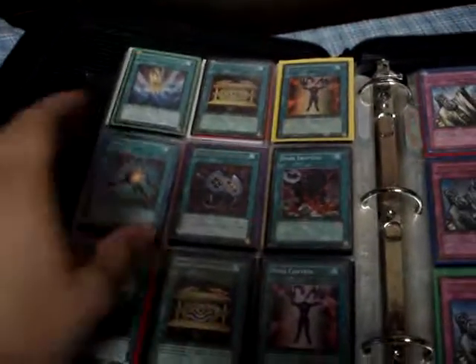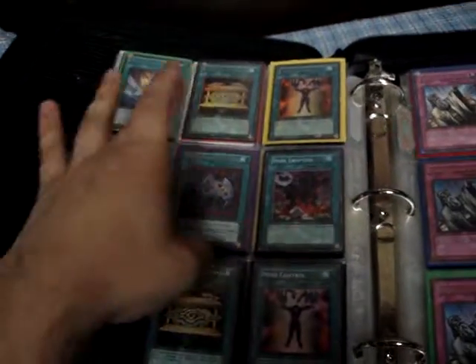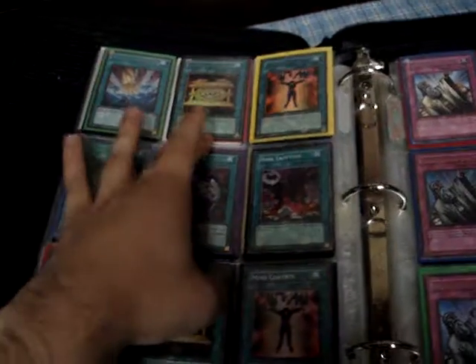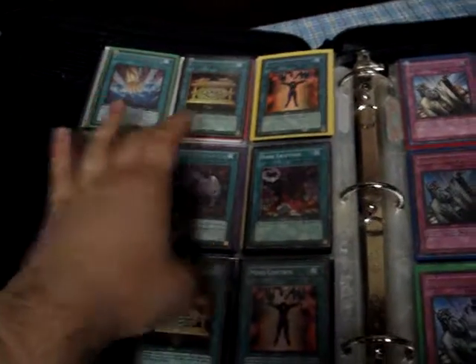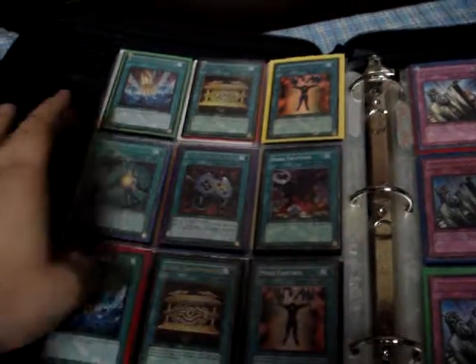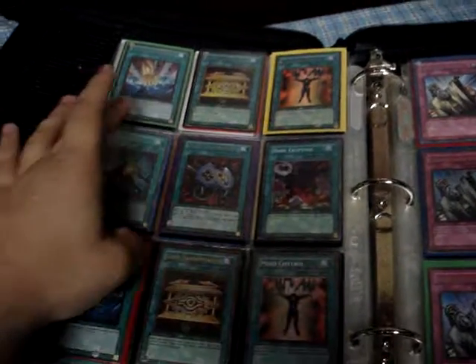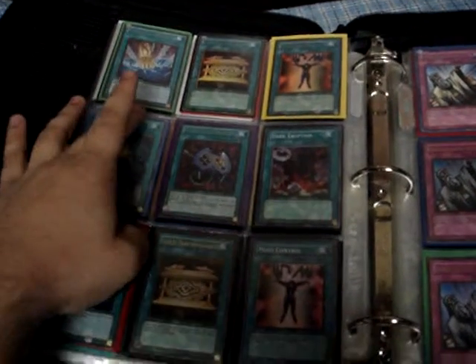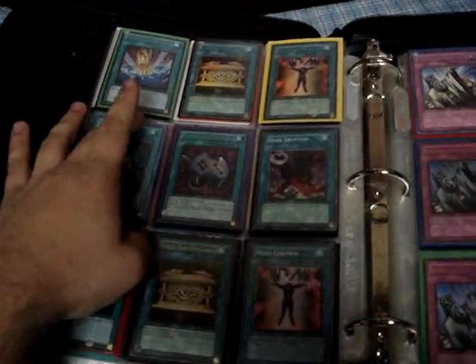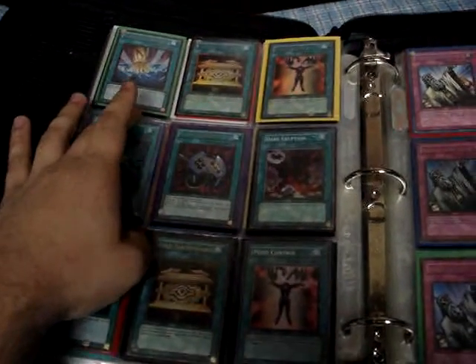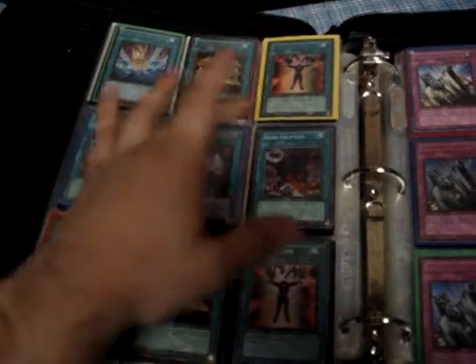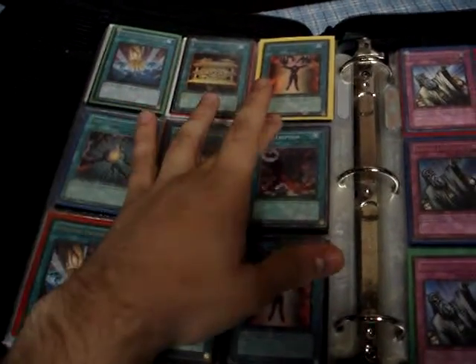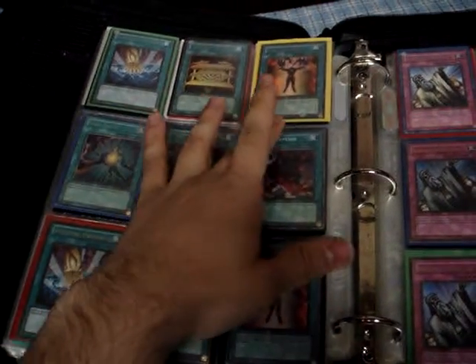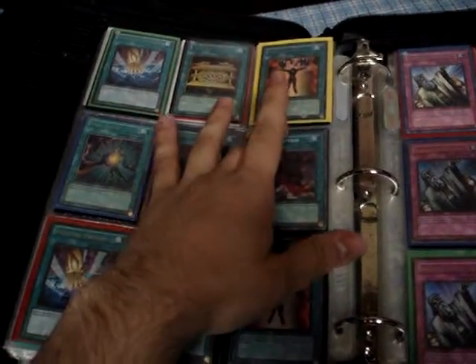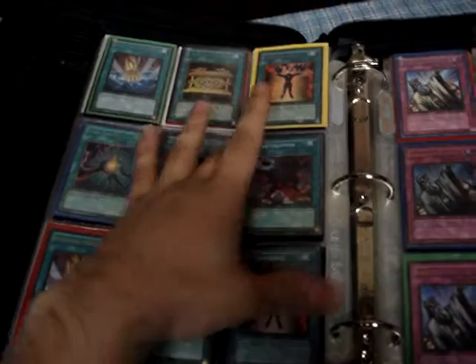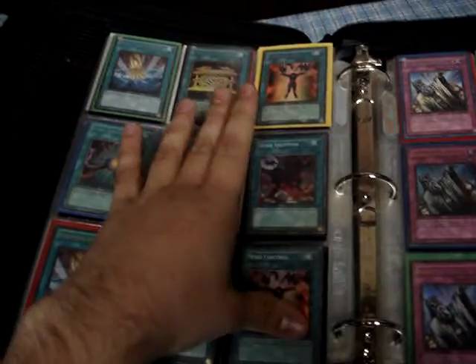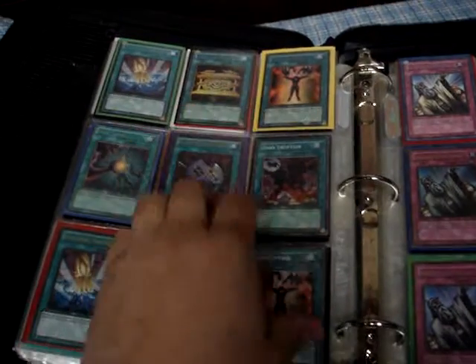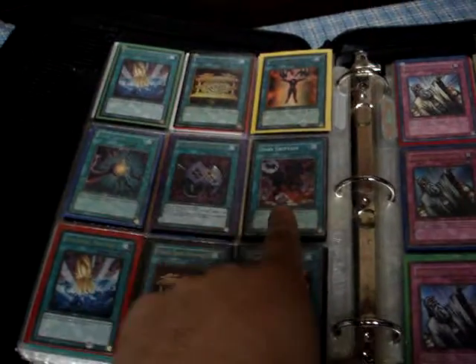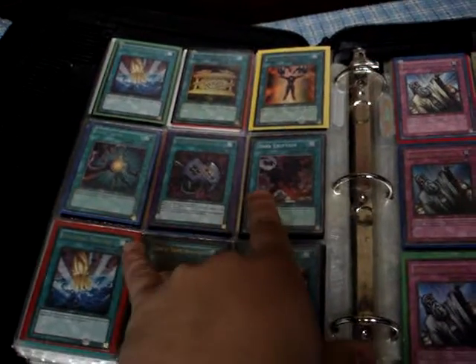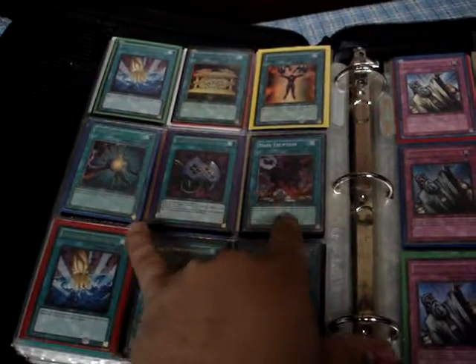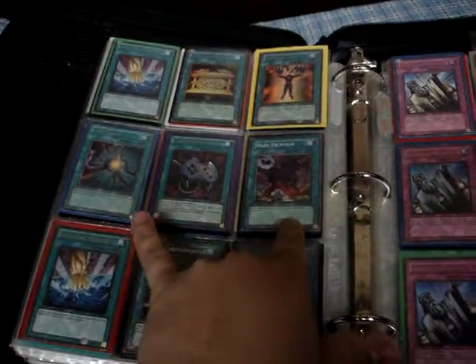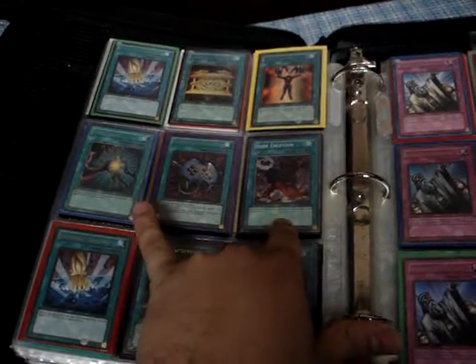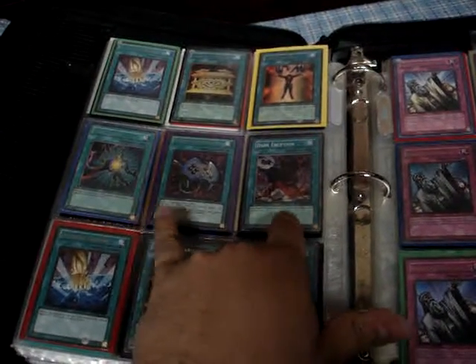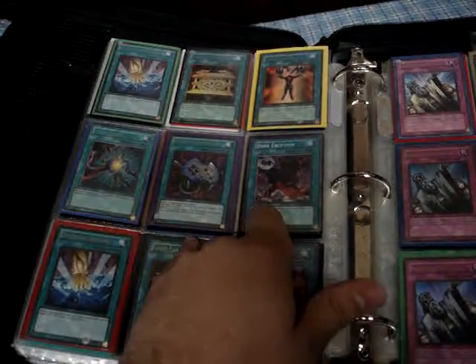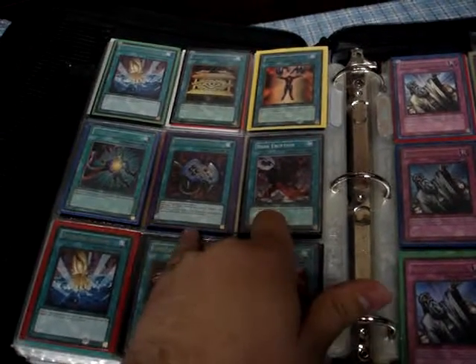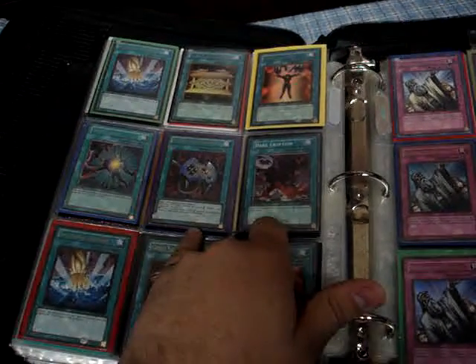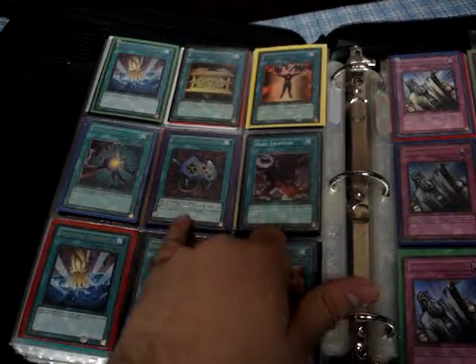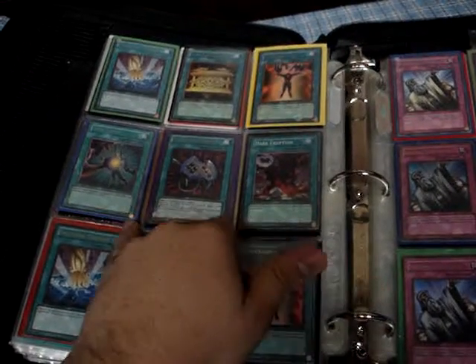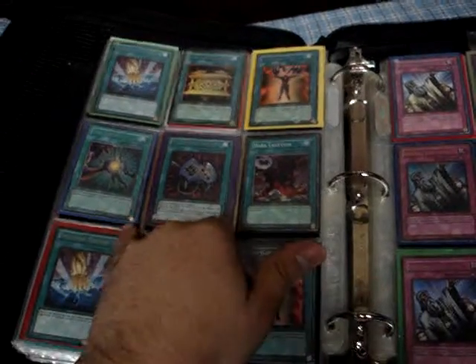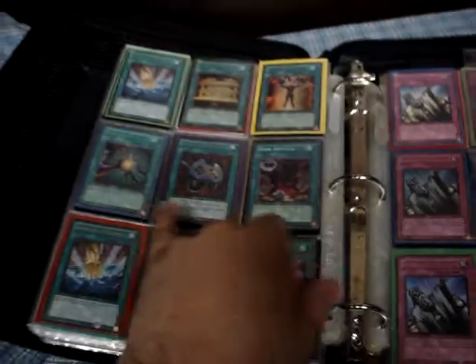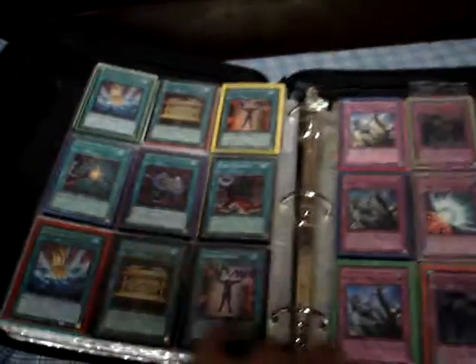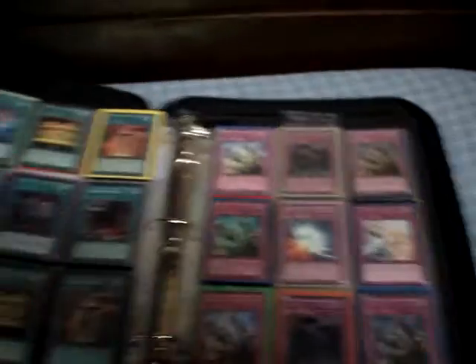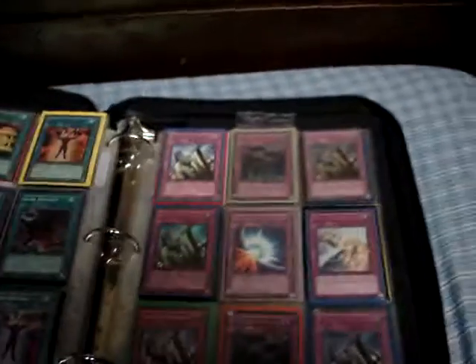2 Sakuretsu Armor Gold, 2 Smashing Ground Gold, Gold Mine Control, Super Mine Control, Dark Eruption, Enemy Controller Gold, and Secret Soul Taker.